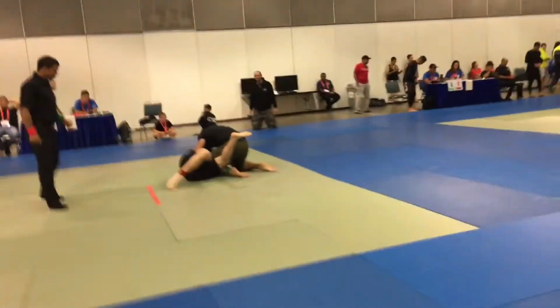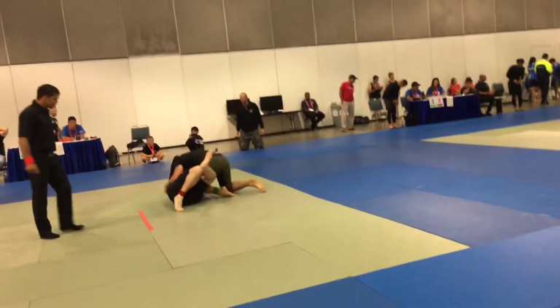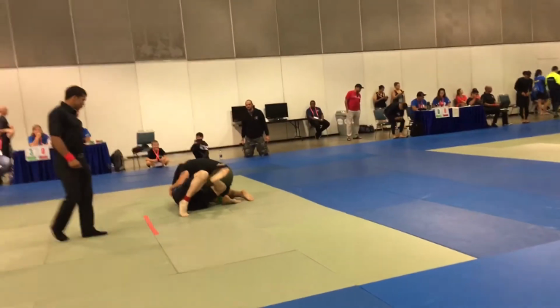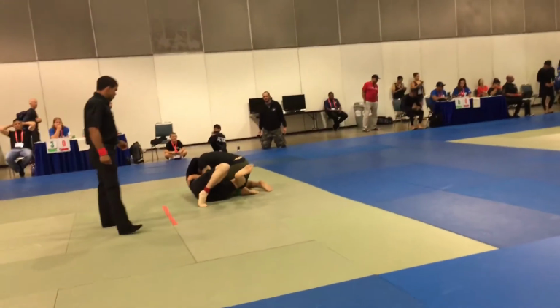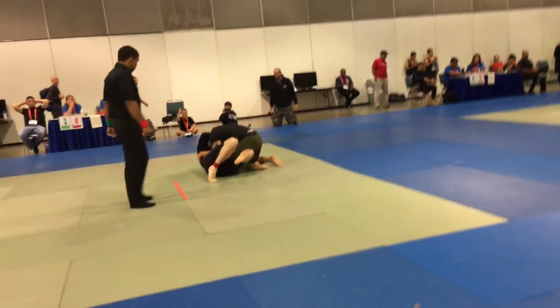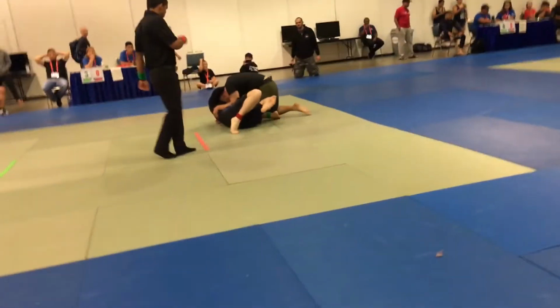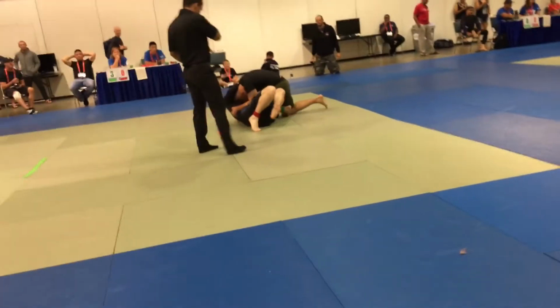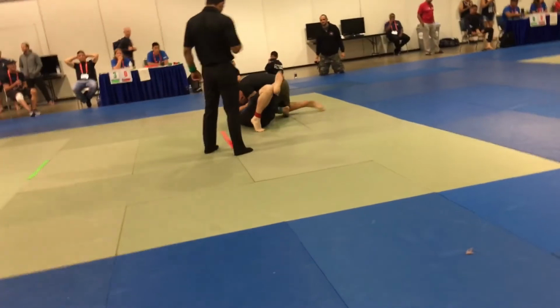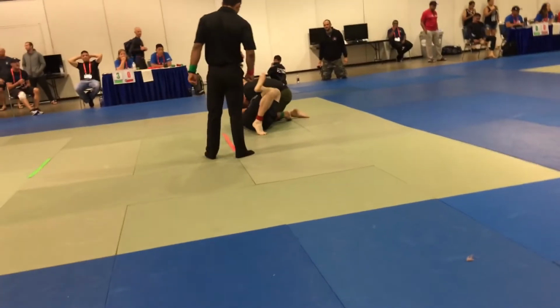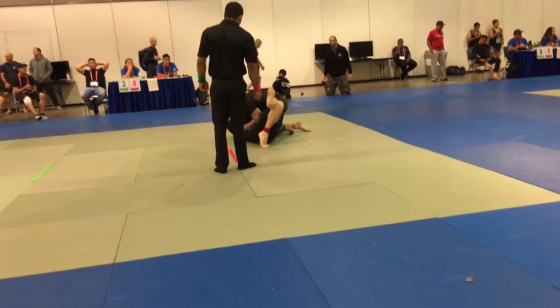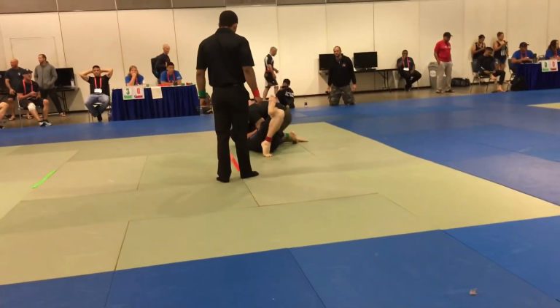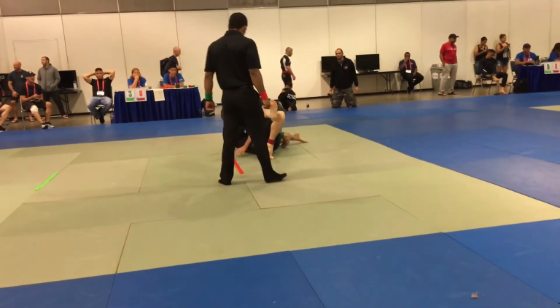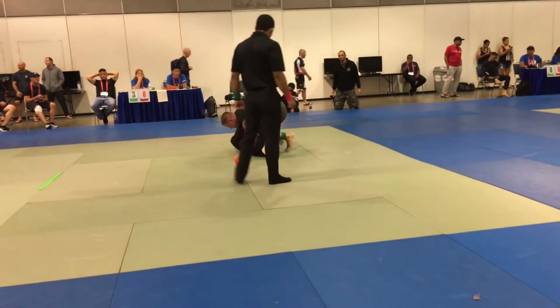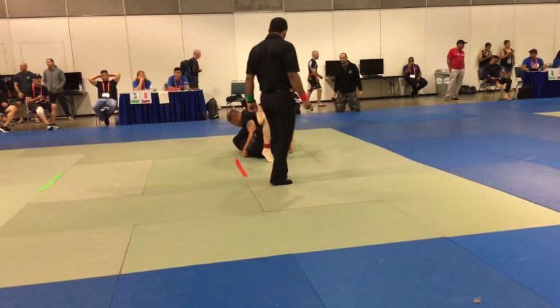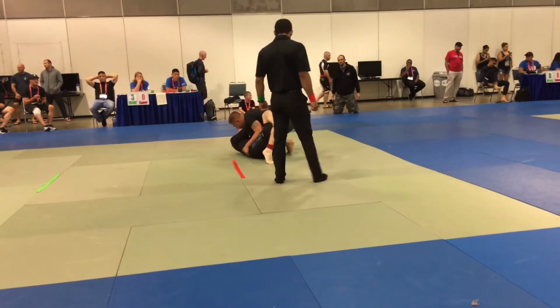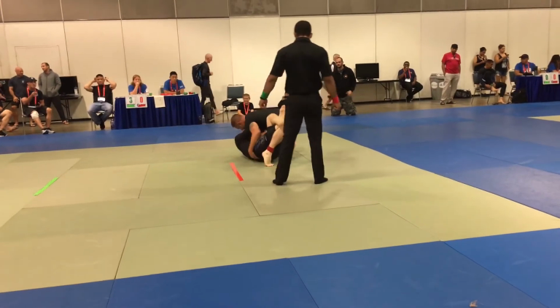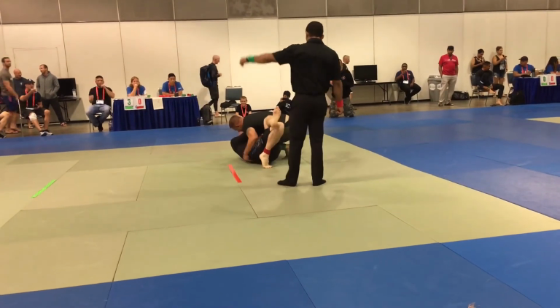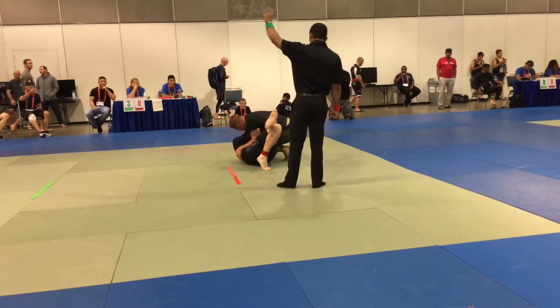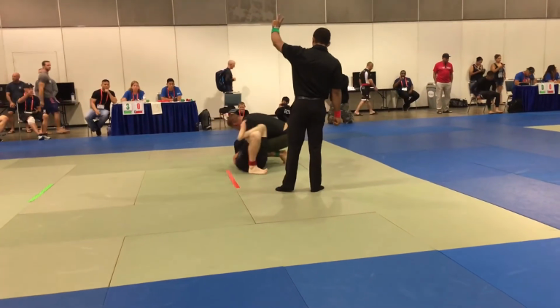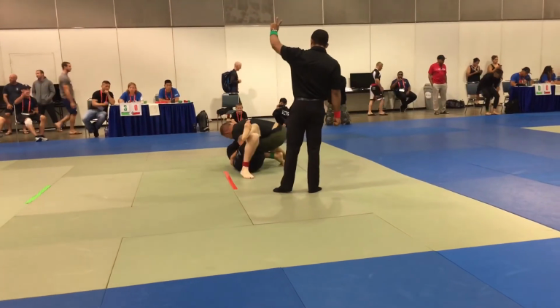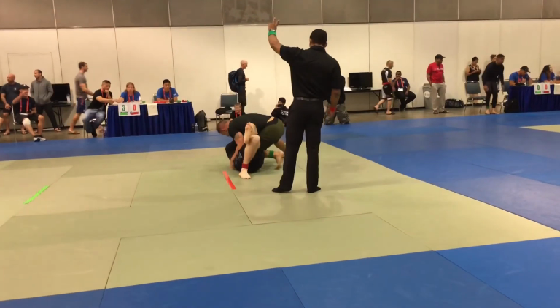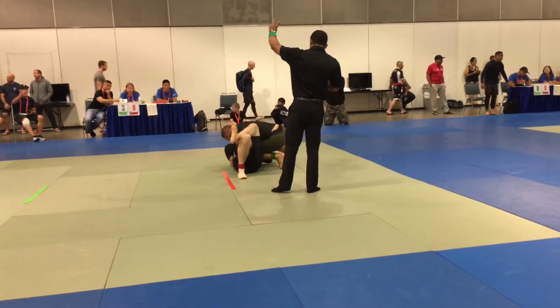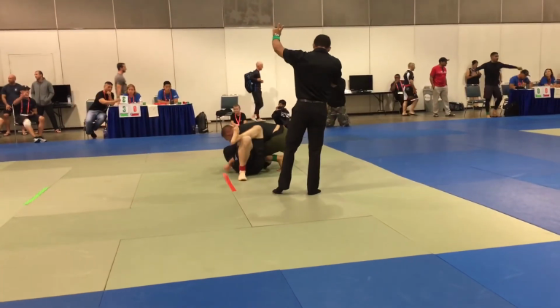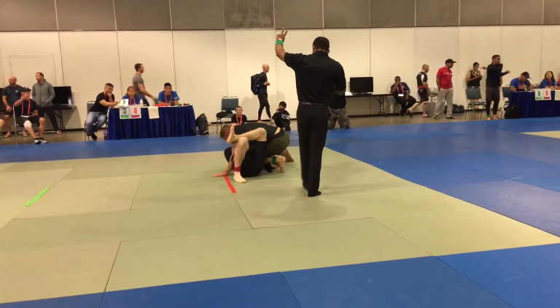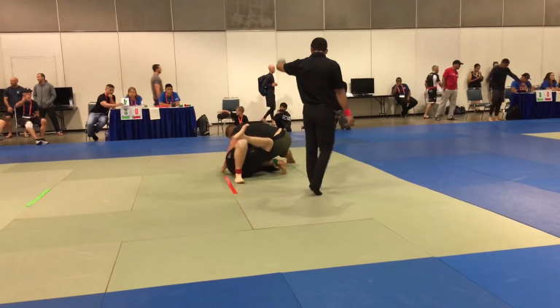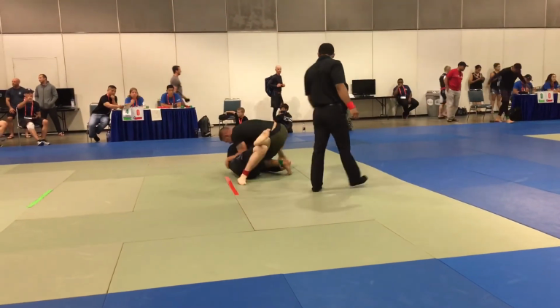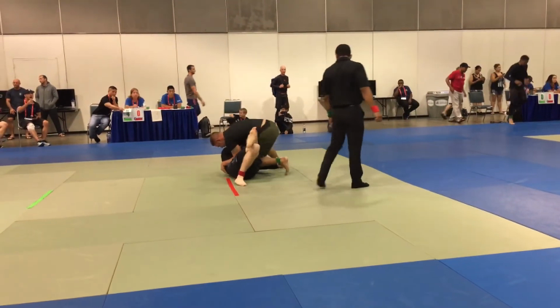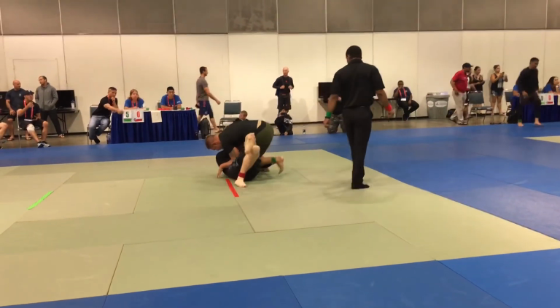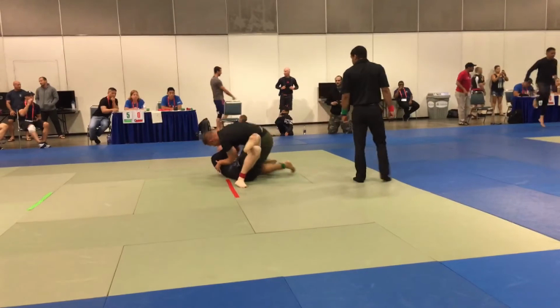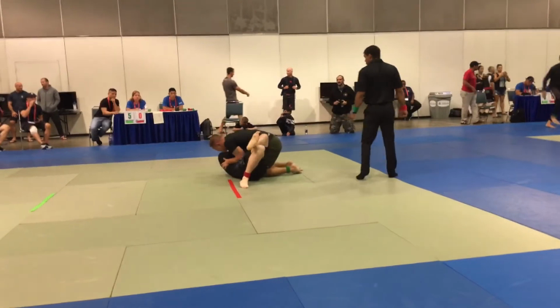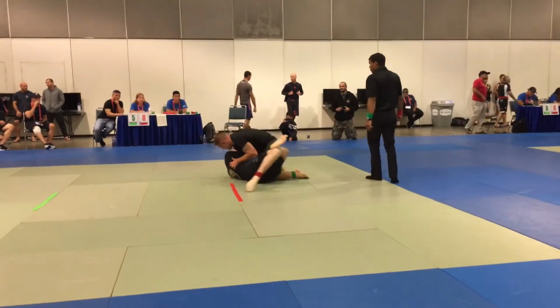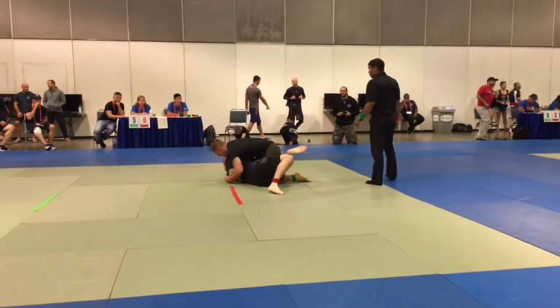Turn, turn out. Sweep him. Get your right knee up, right knee up. You got to turn. Use your legs to push him away.